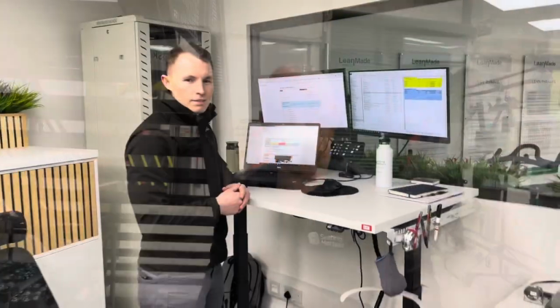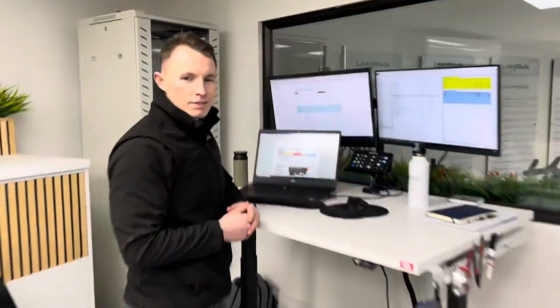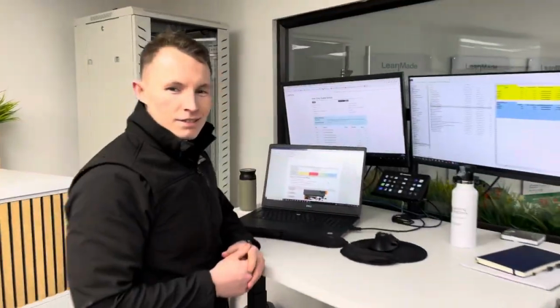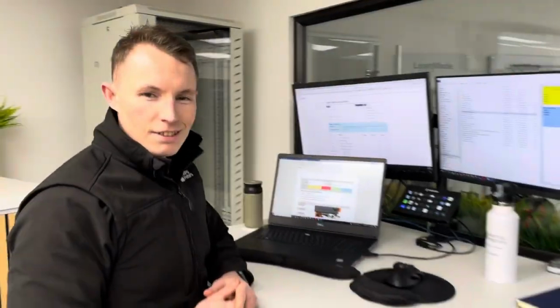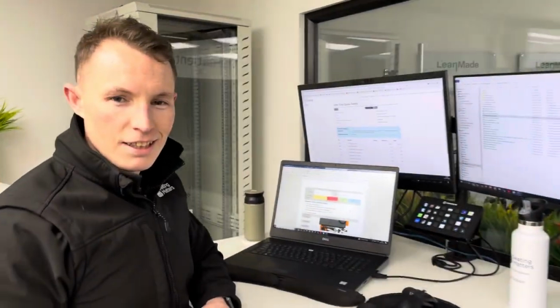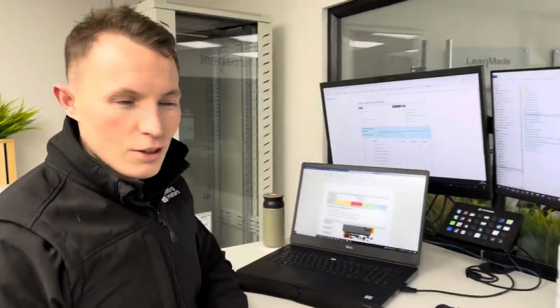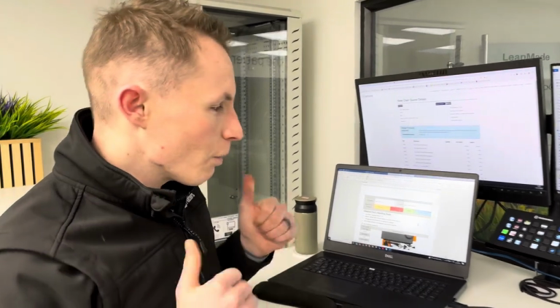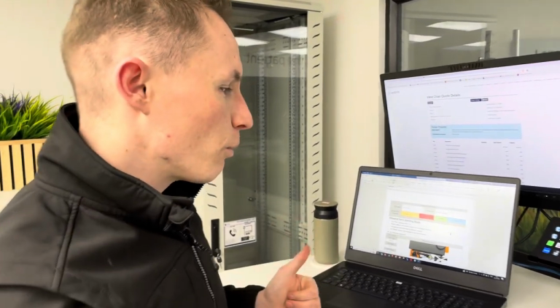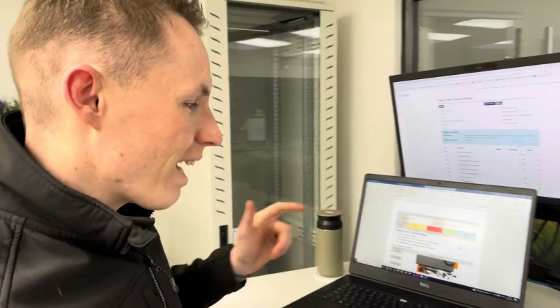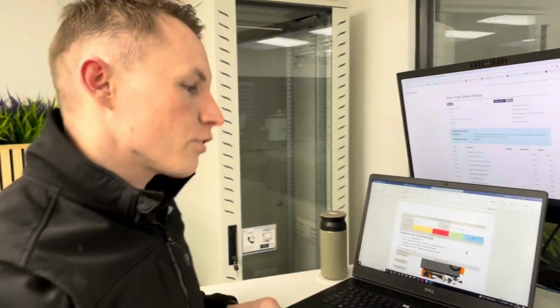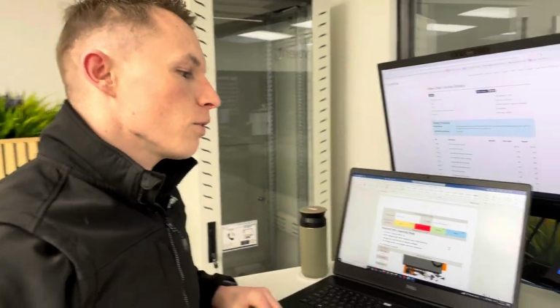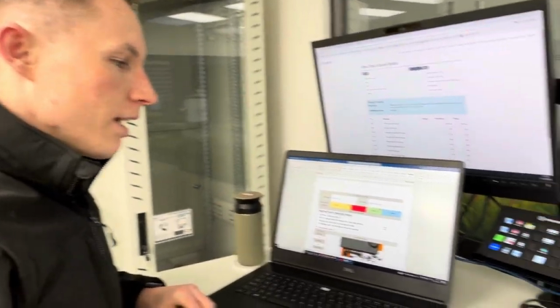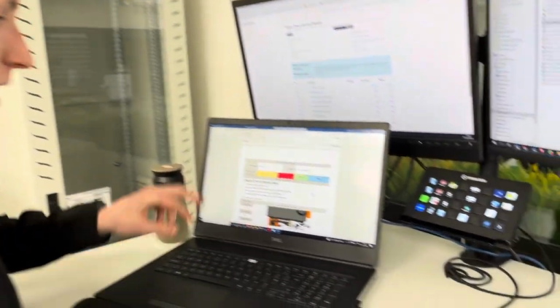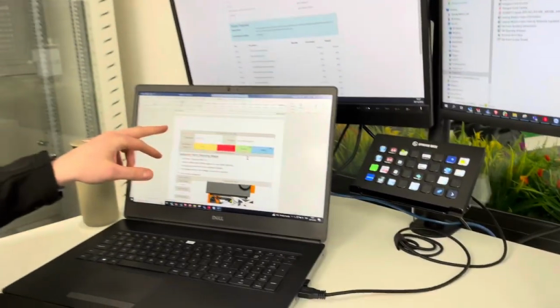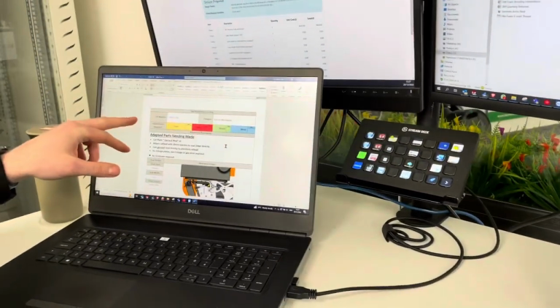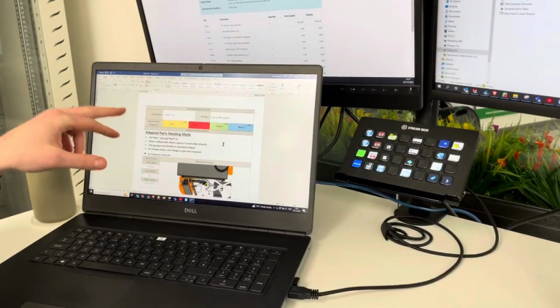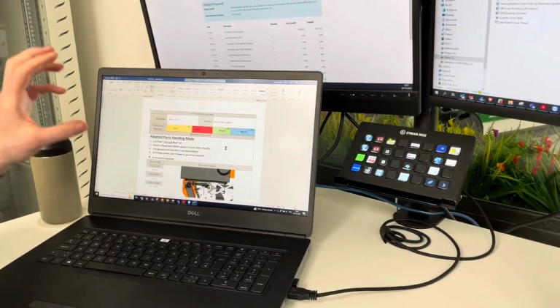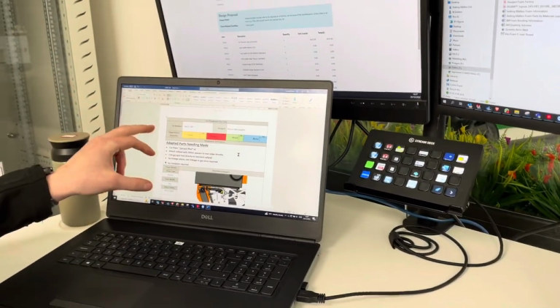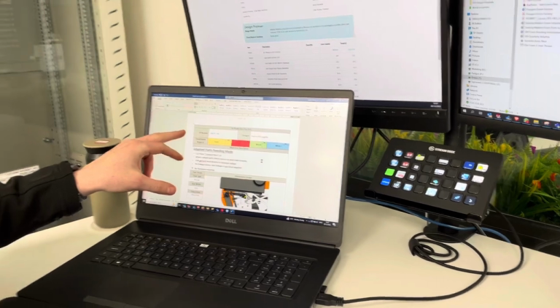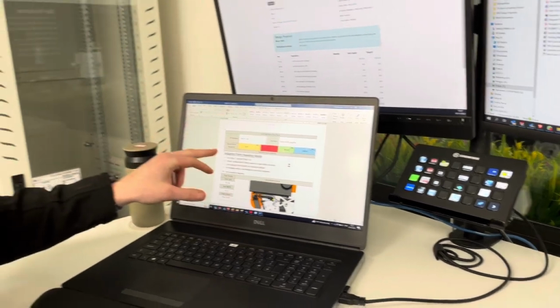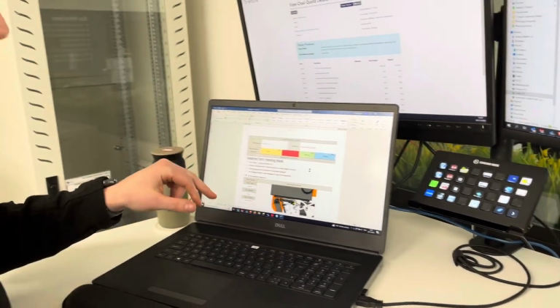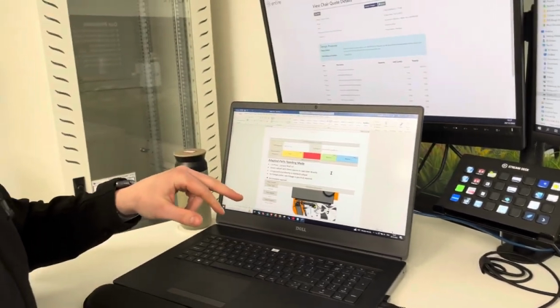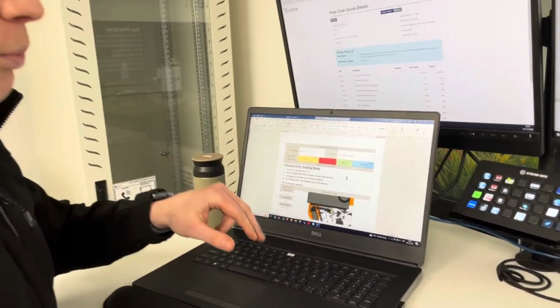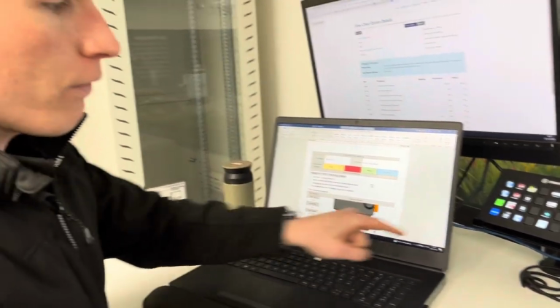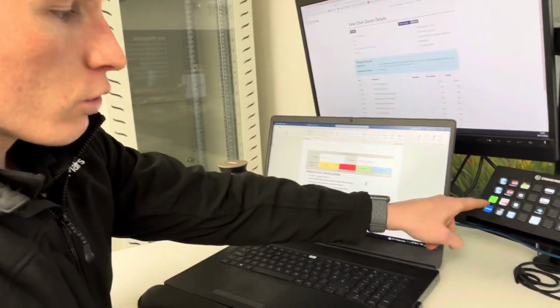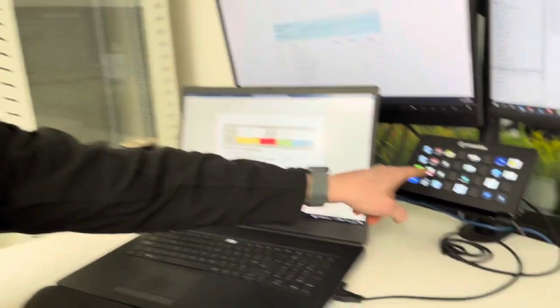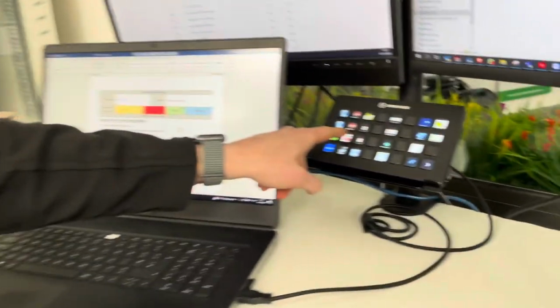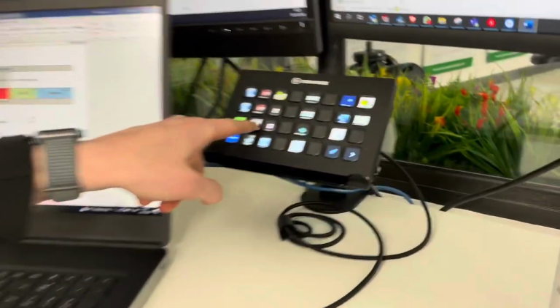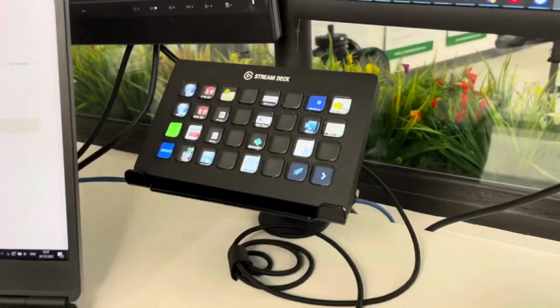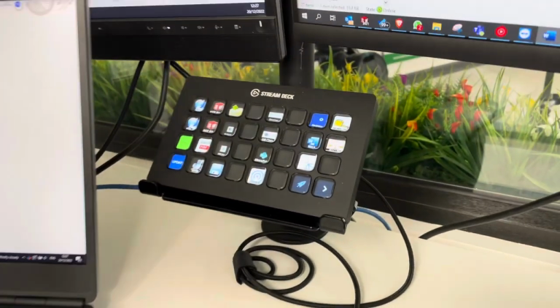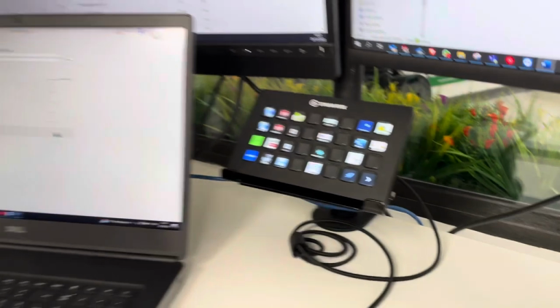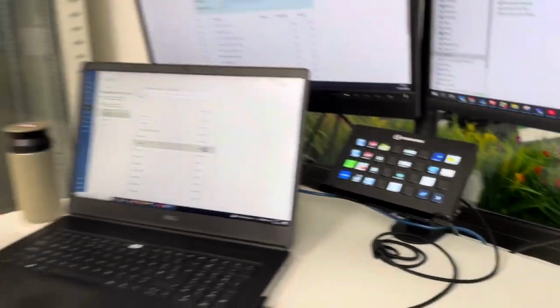Jimmy's favourite improvement for 2022 is a Stream Deck one for design proposals. Whenever he finishes one he has to convert it to PDF, so now he's got a button on the Stream Deck and it does it all for him.